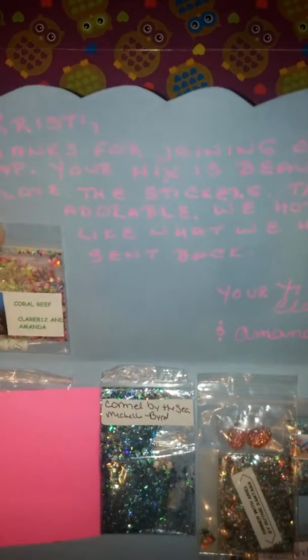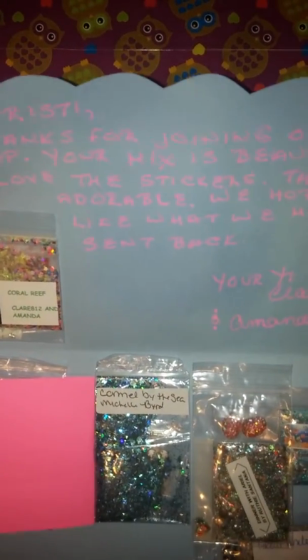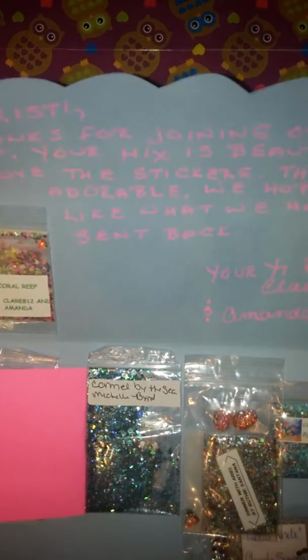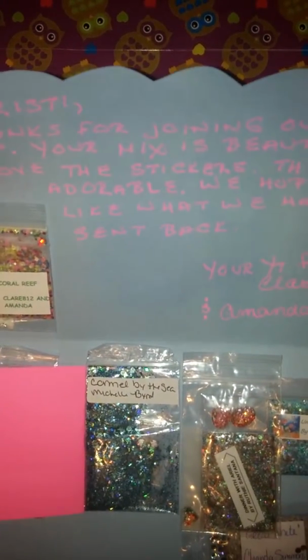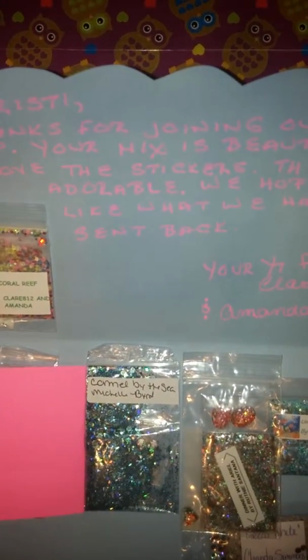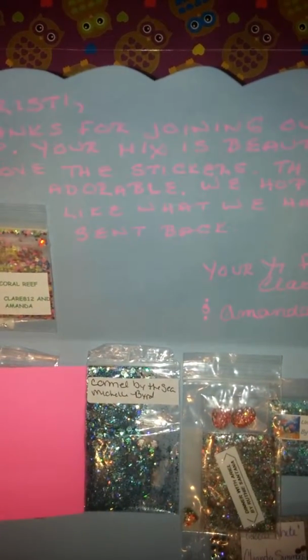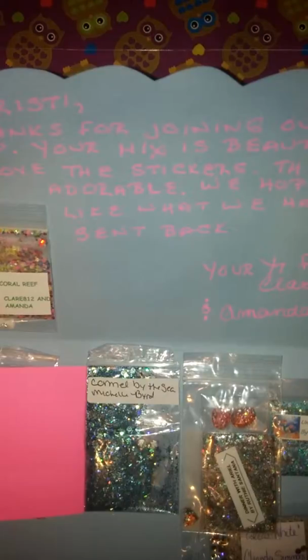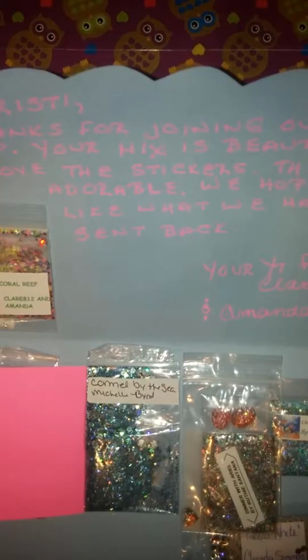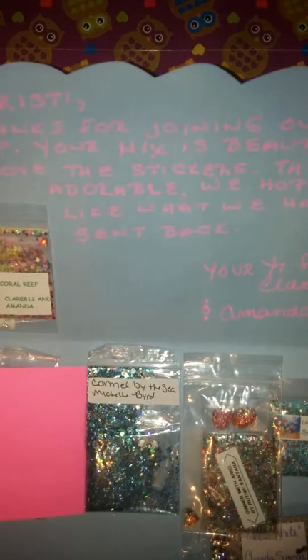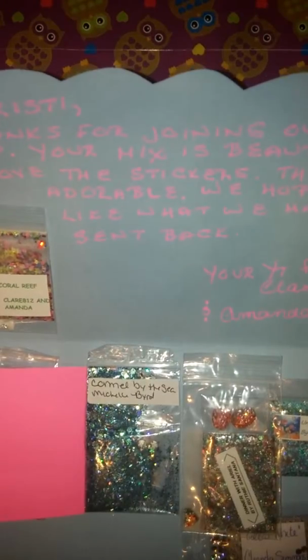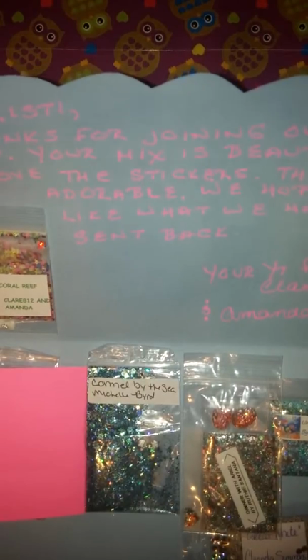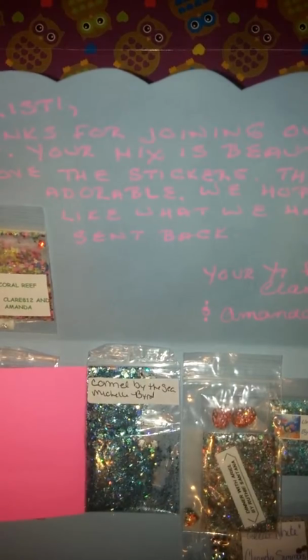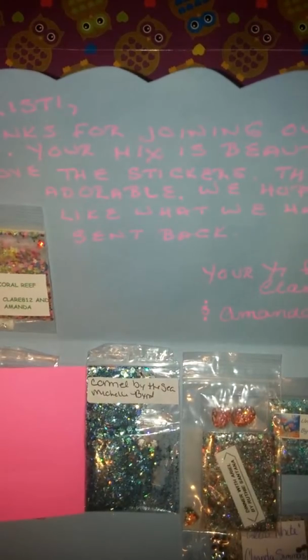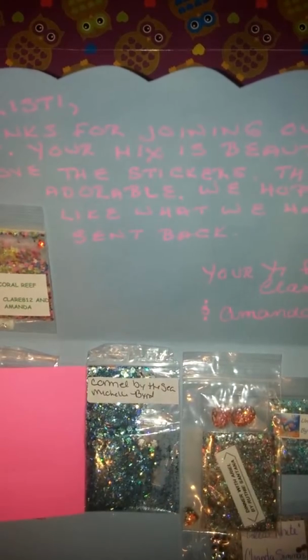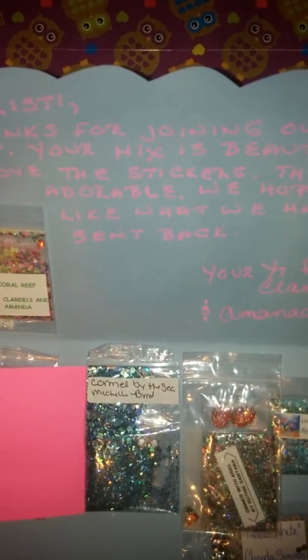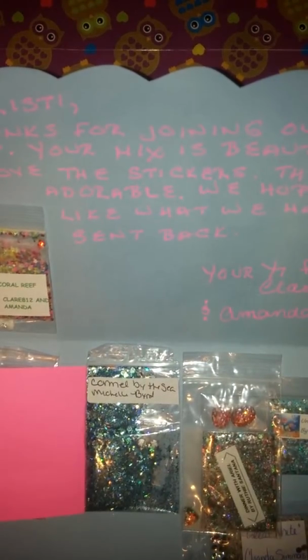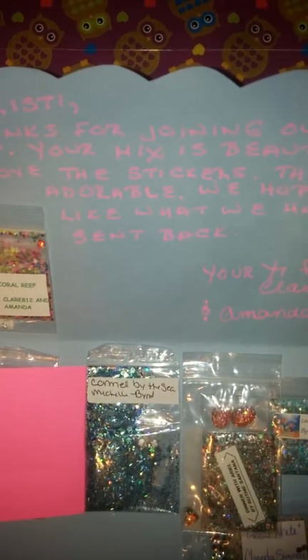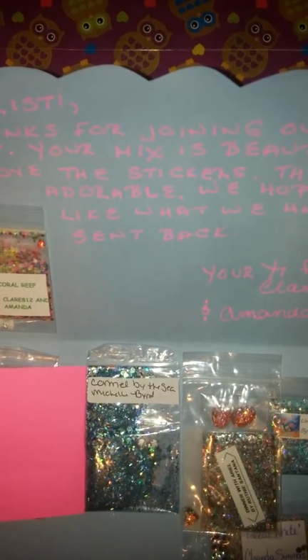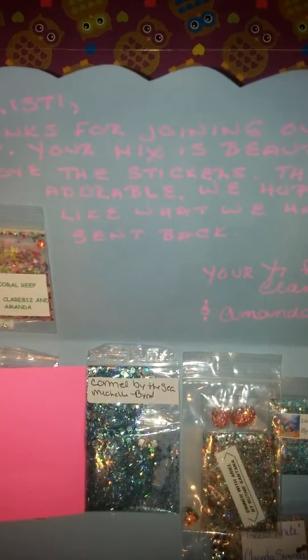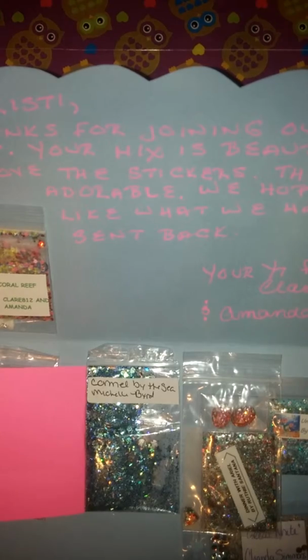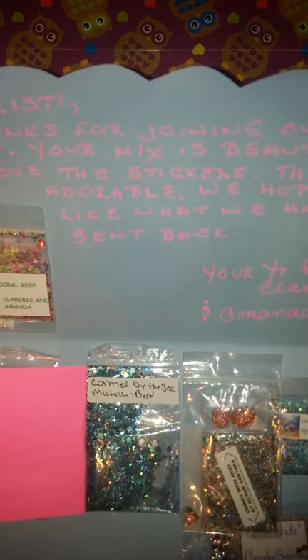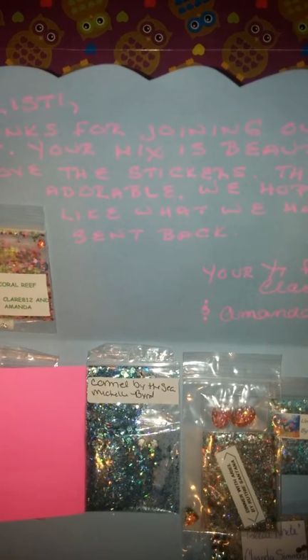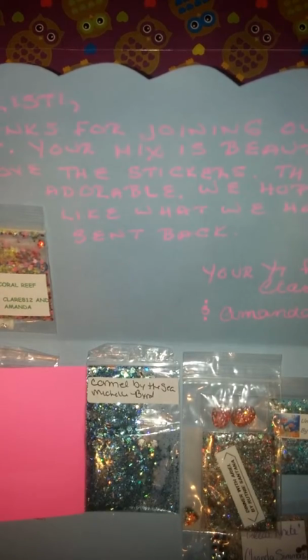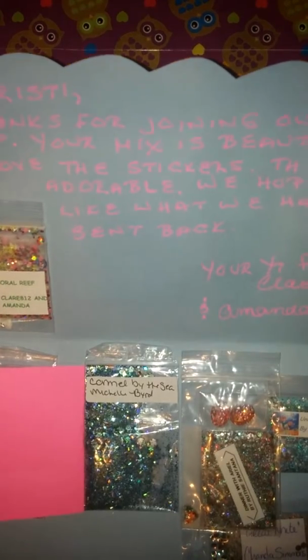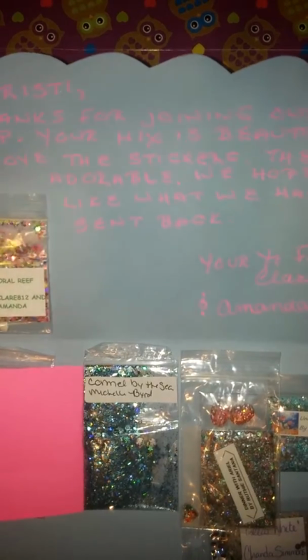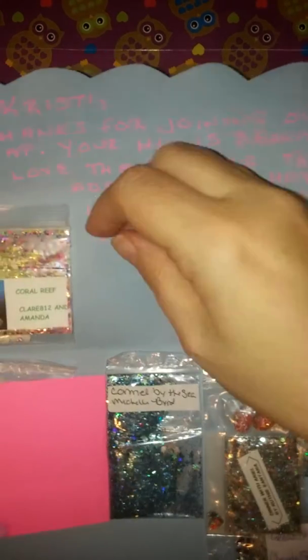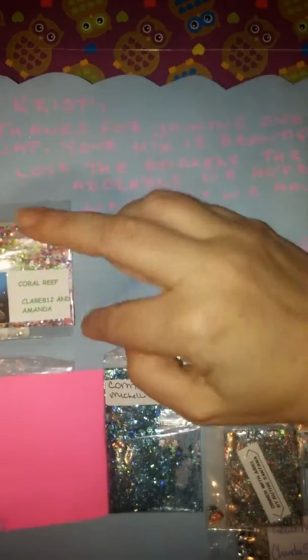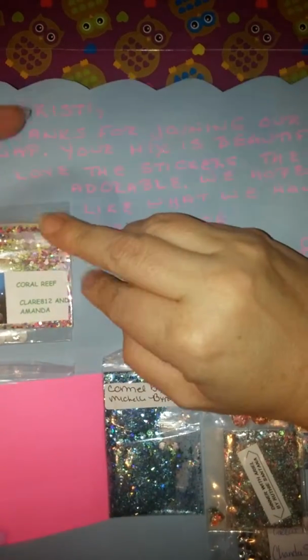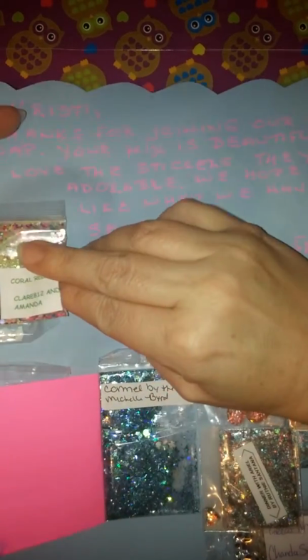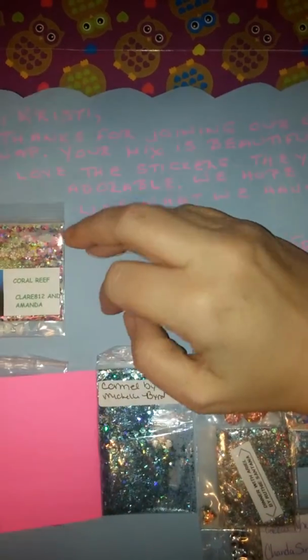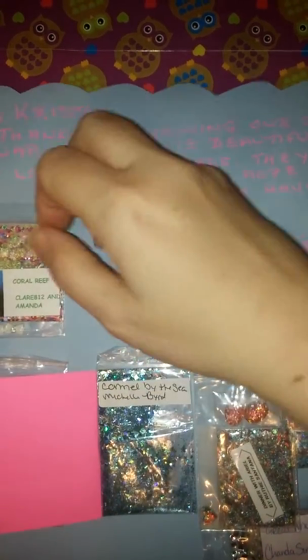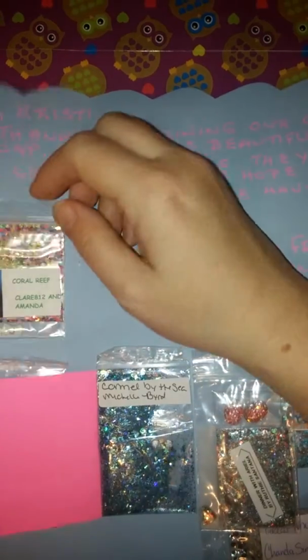It says: Hi Christy, thanks for joining our group swap. Your mix is beautiful. I love the stickers, they are adorable. We hope you like what we have sent back — your friend Claire and Amanda. Amanda, this was an awesome idea.